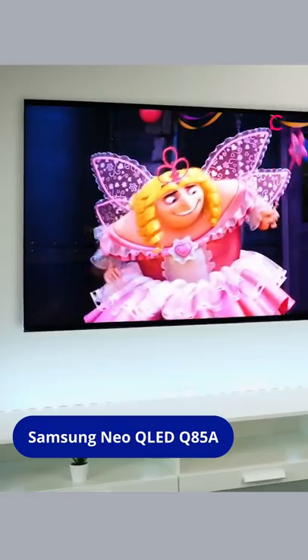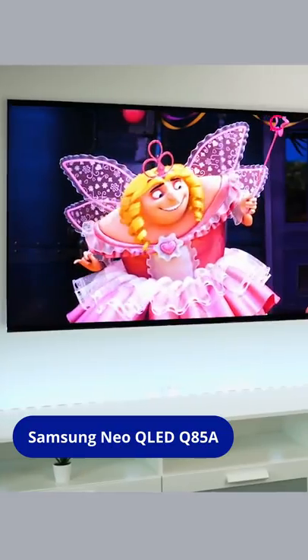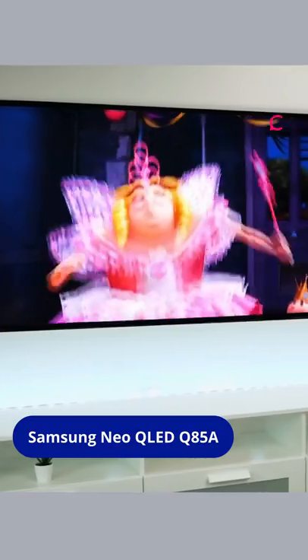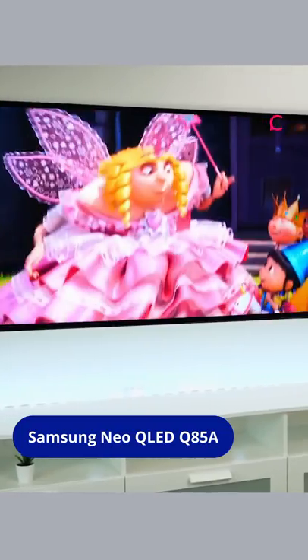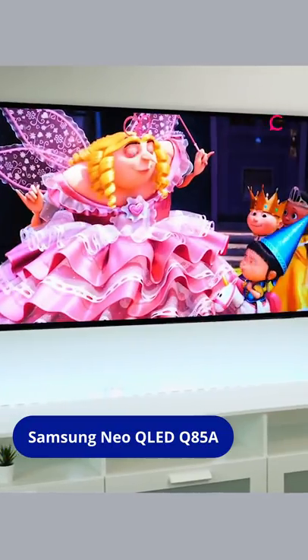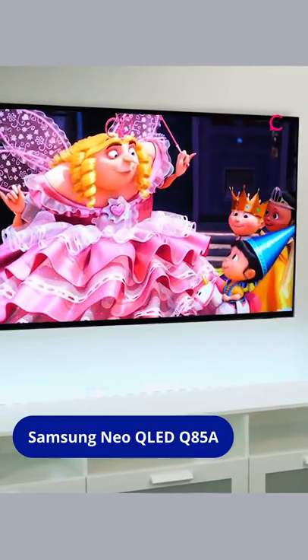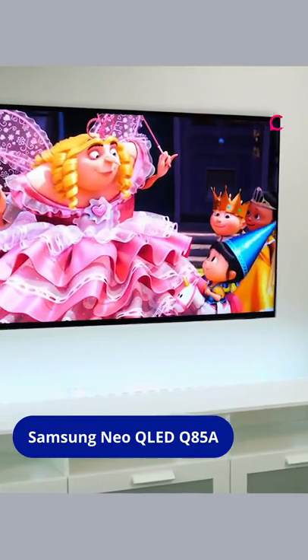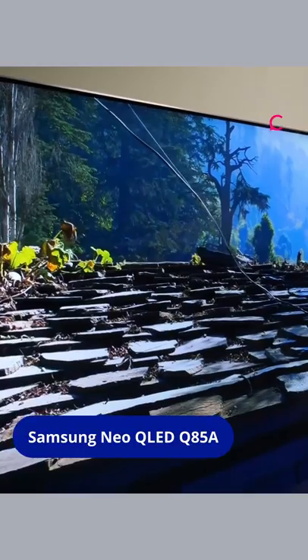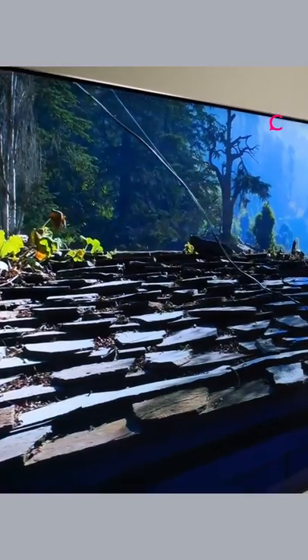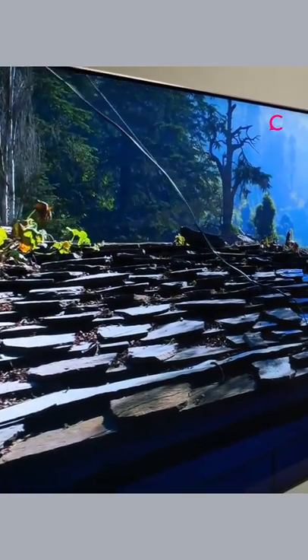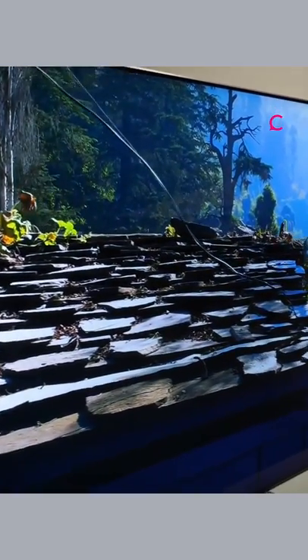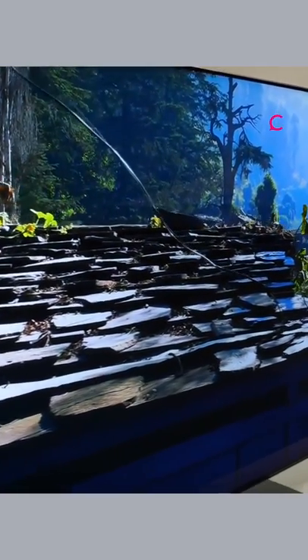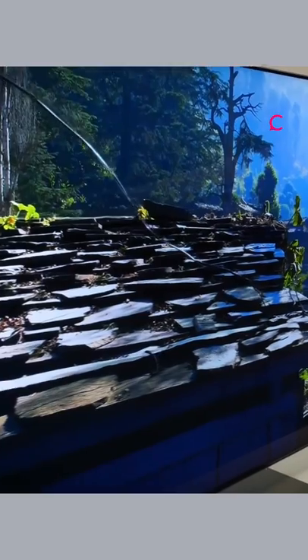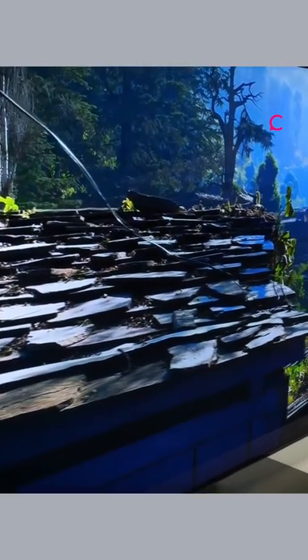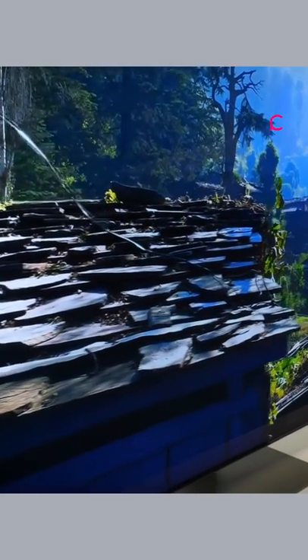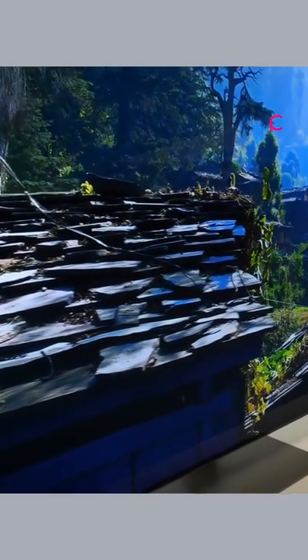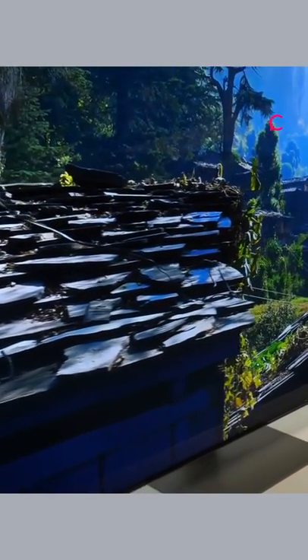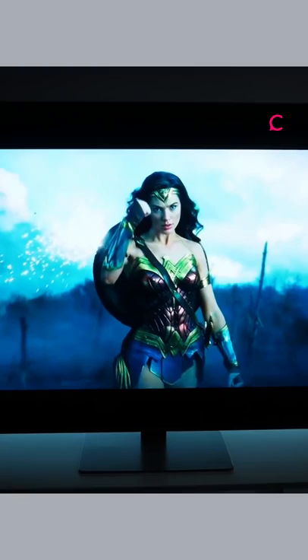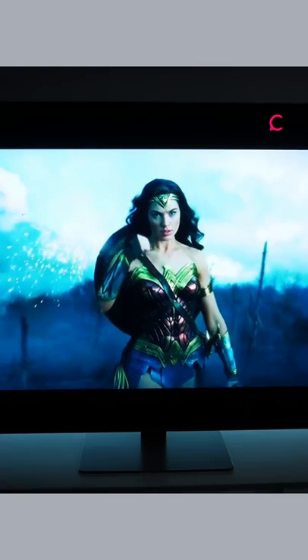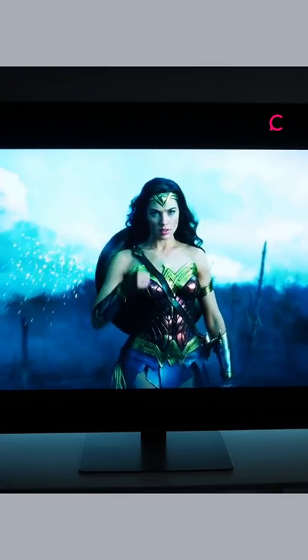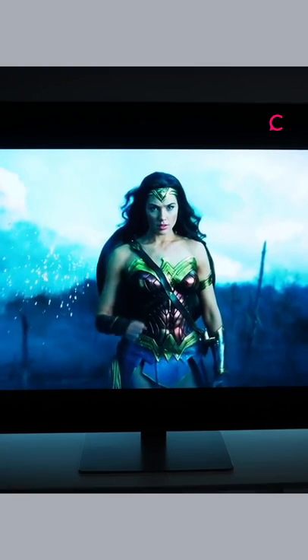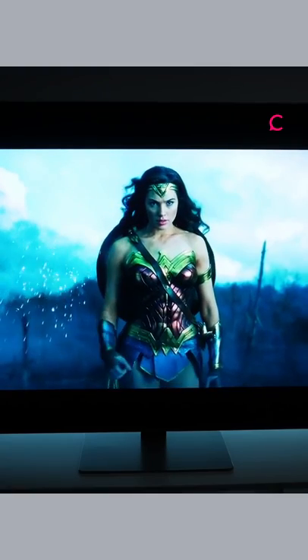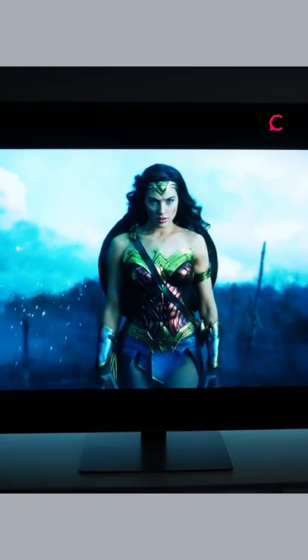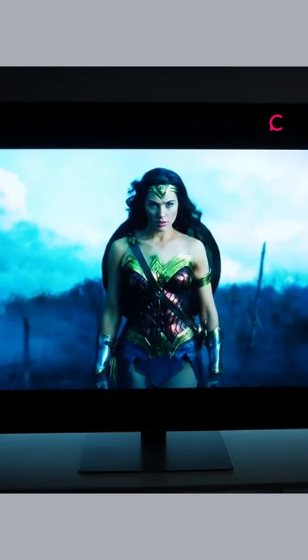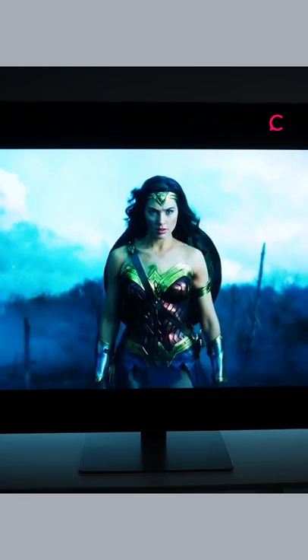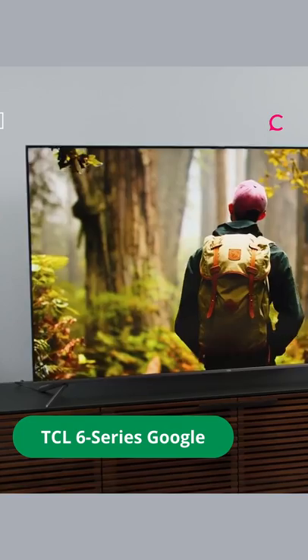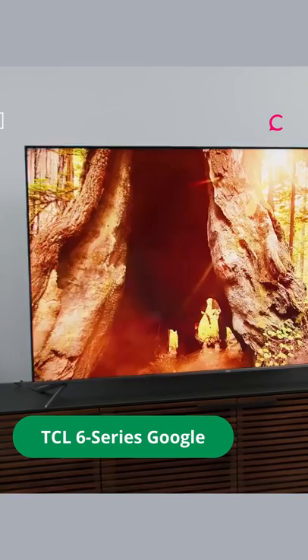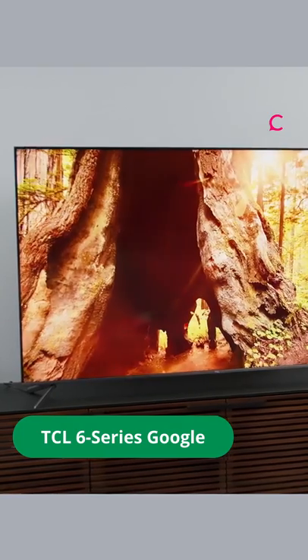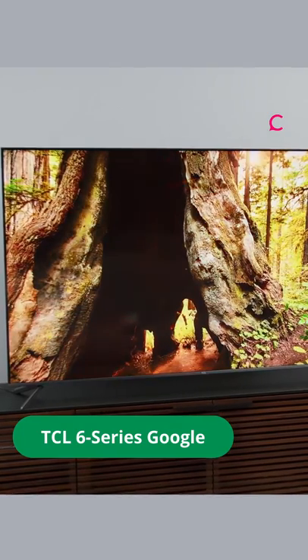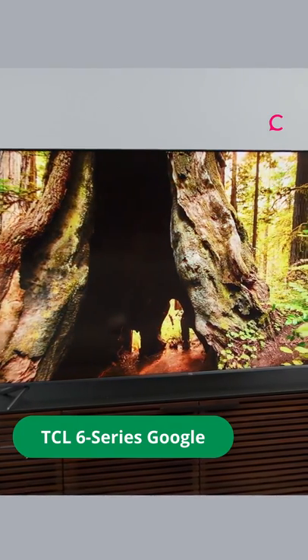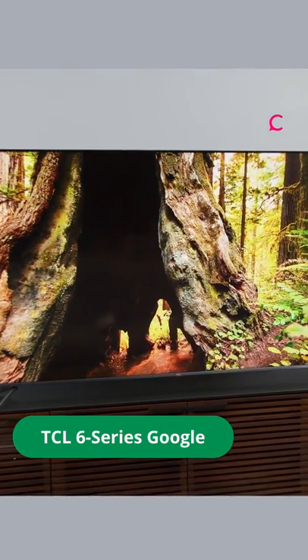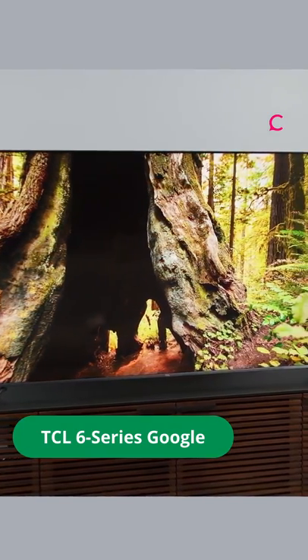Samsung Neo QLED Q85A 75-inch: for $2K it has mini-LED with better contrast and adjusts automatically for a better picture. It supports 4K gaming at 120Hz.